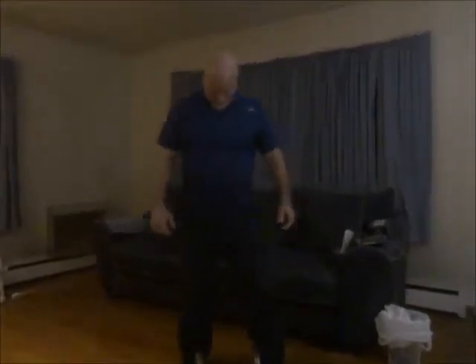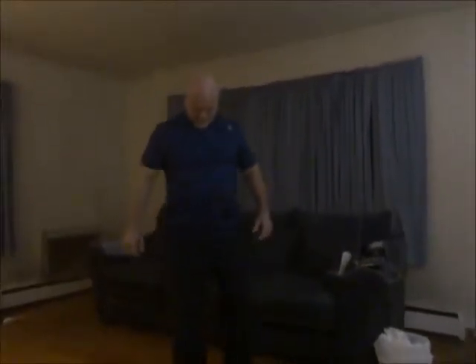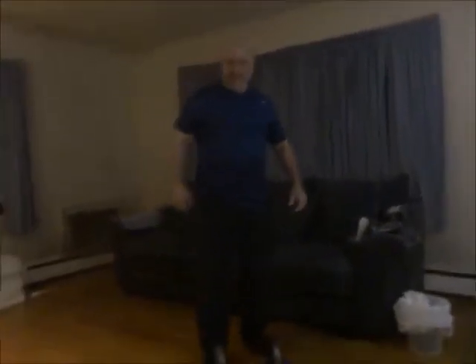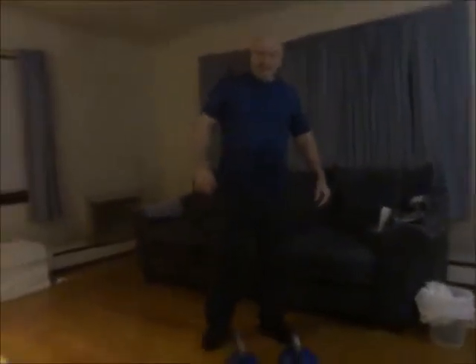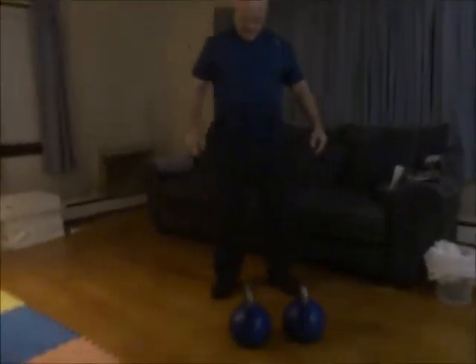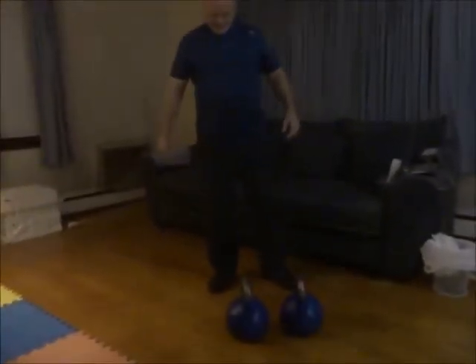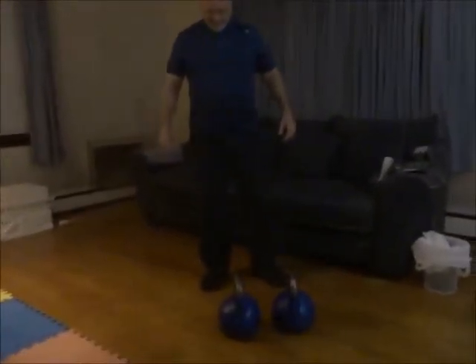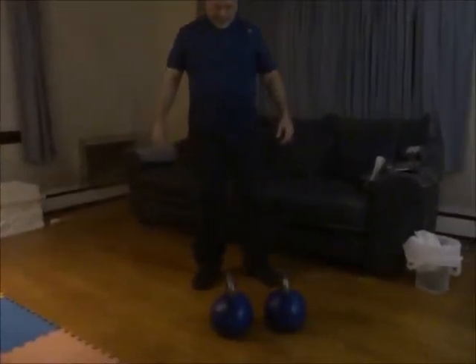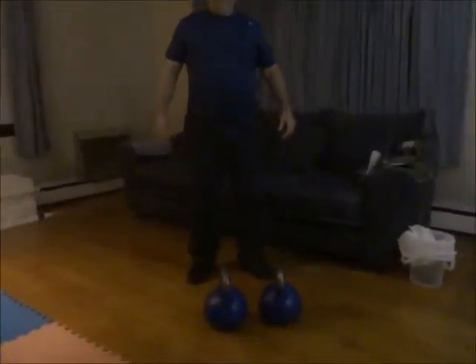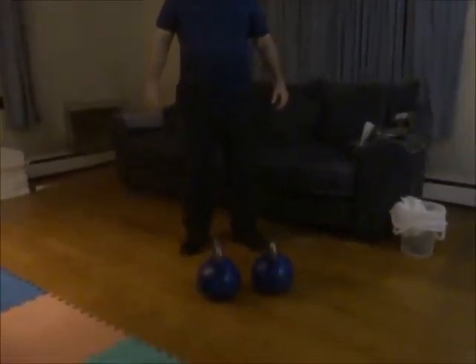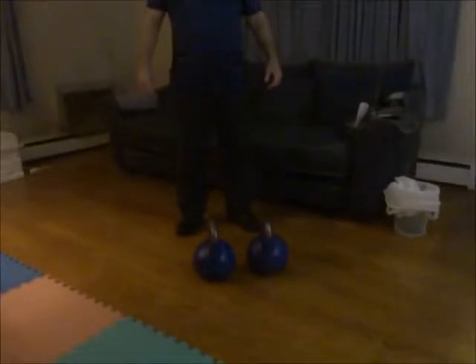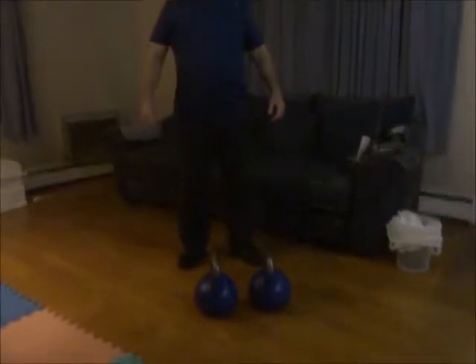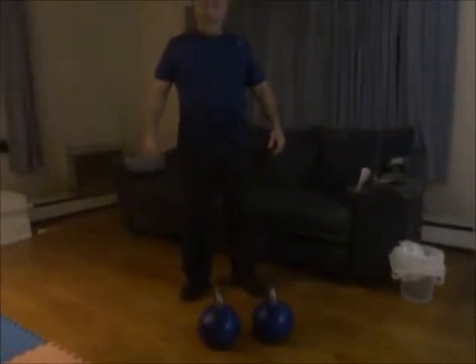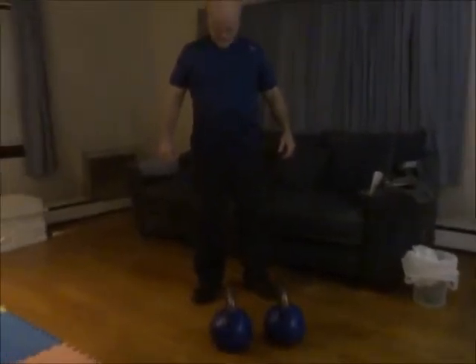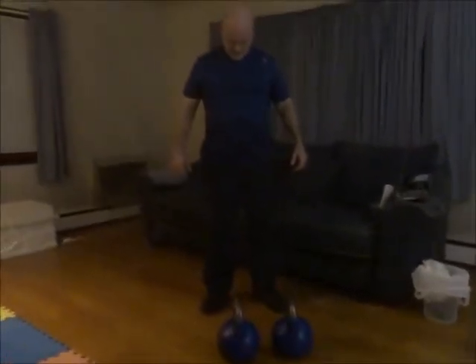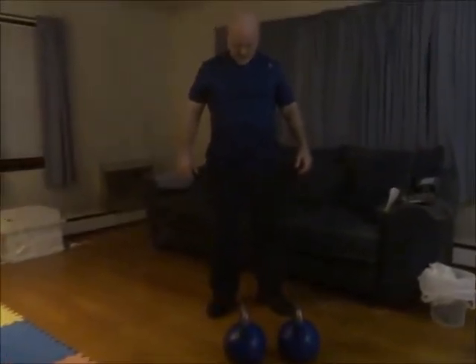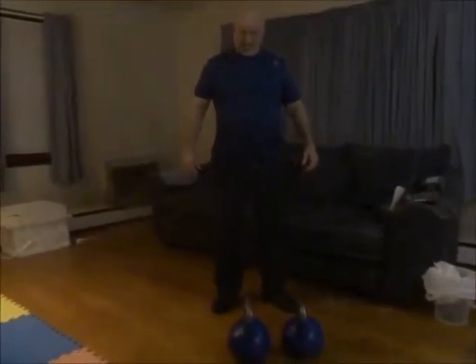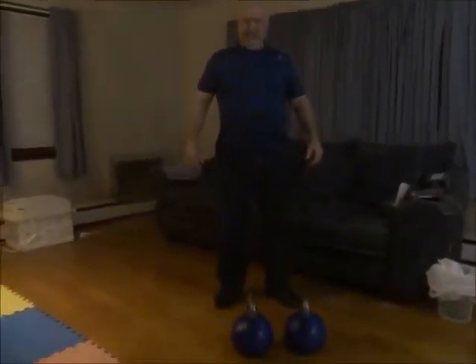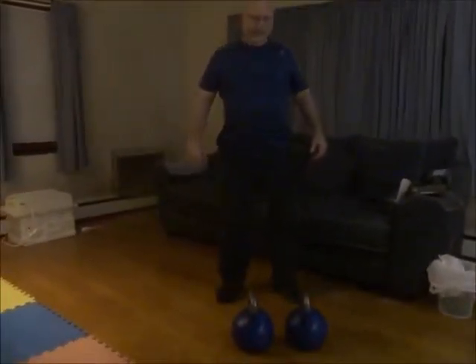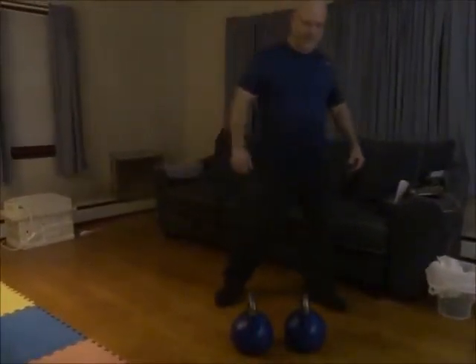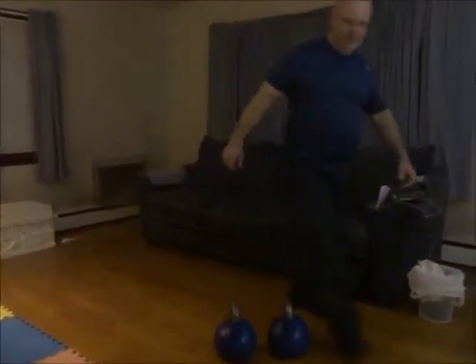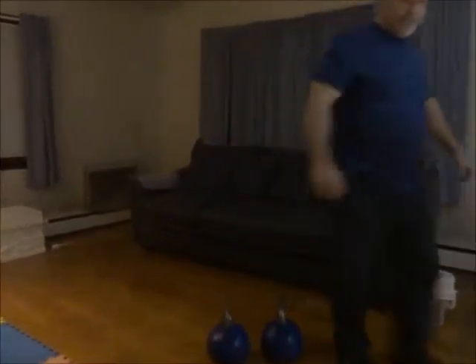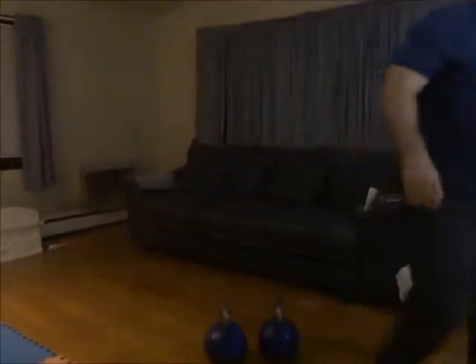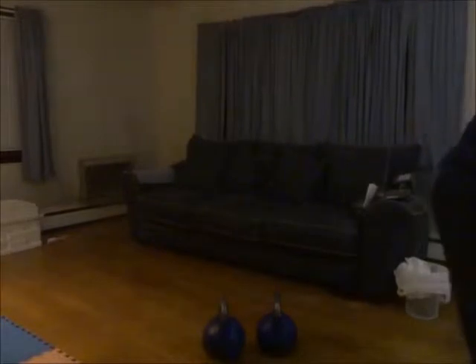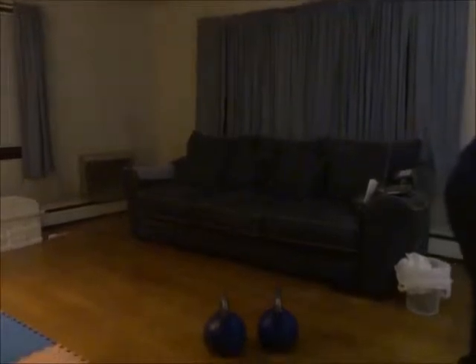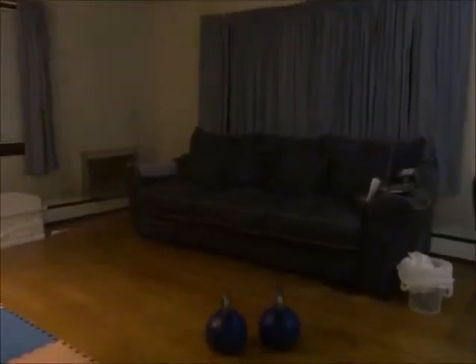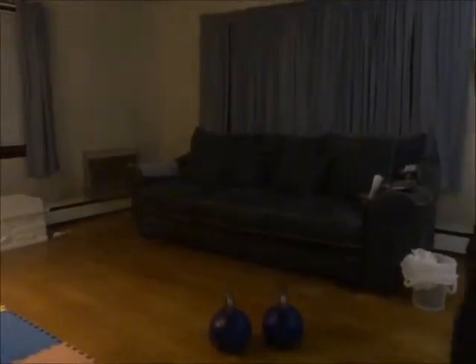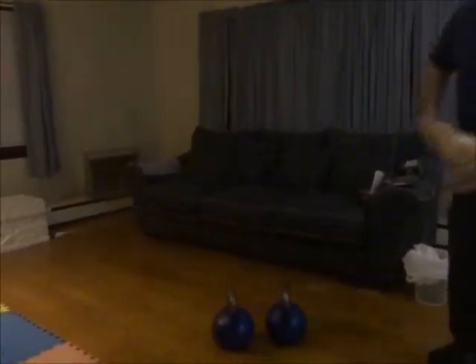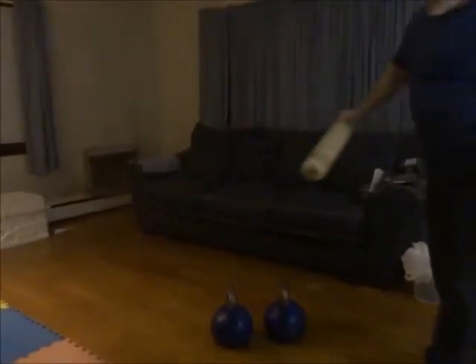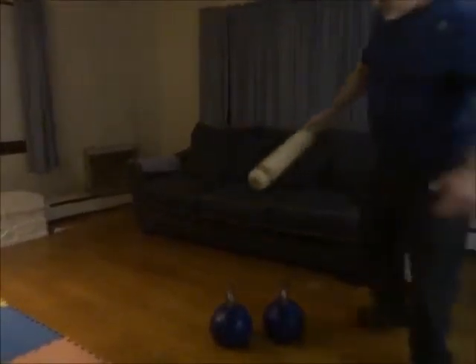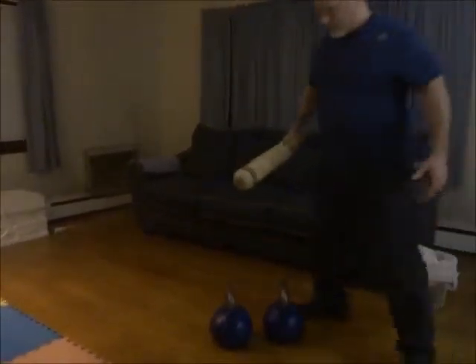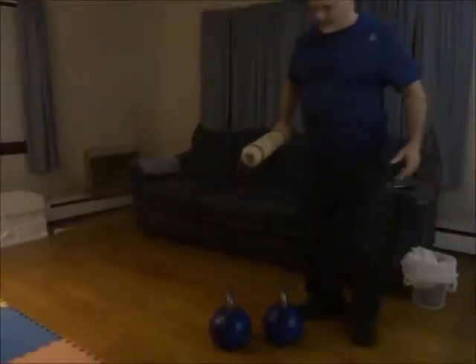So, that's it. Kettlebell King, kettlebells from Austin, Texas — the company, the city that has no Wi-Fi.